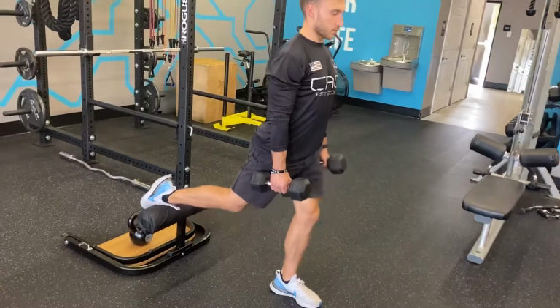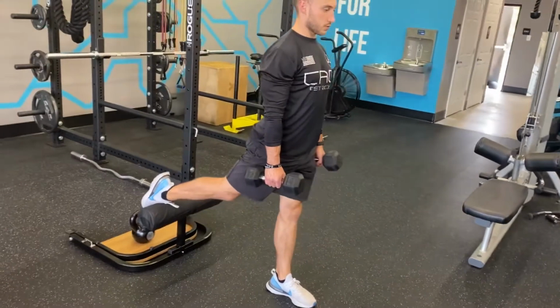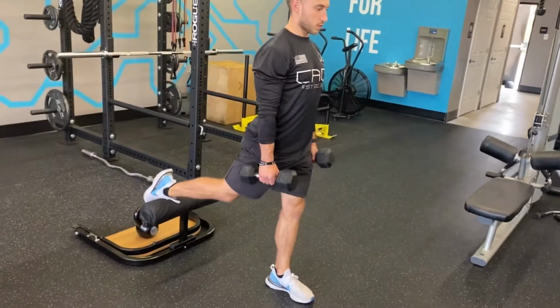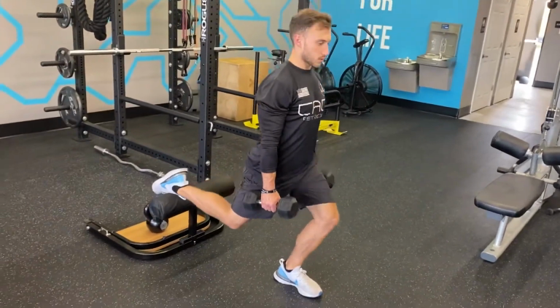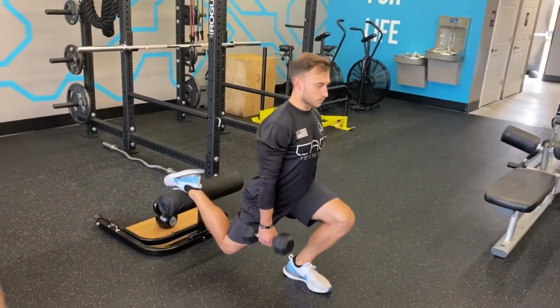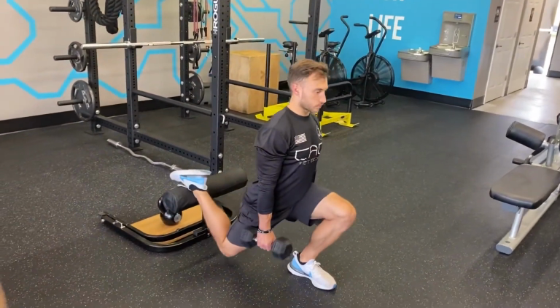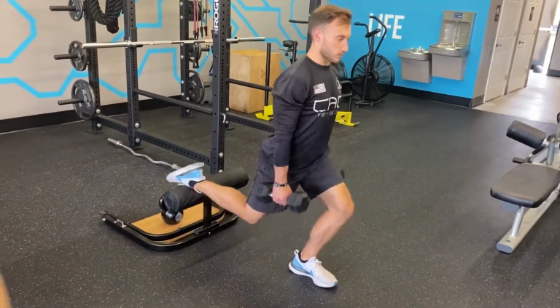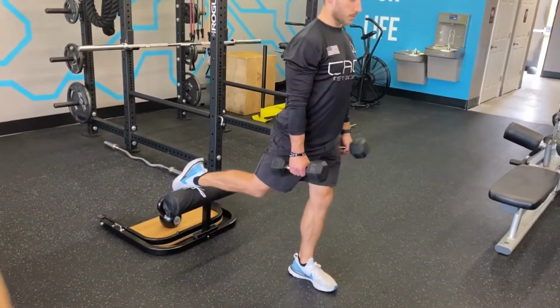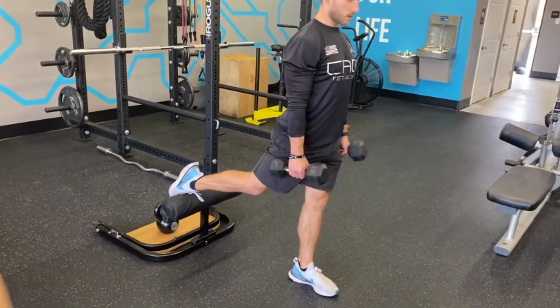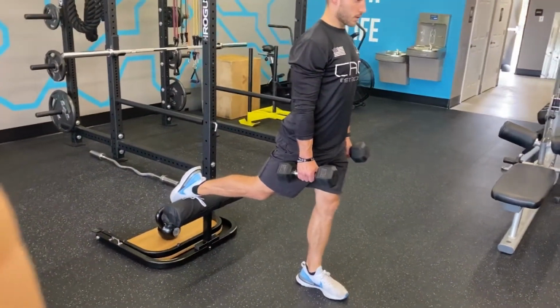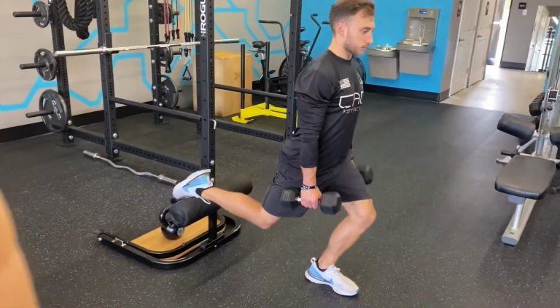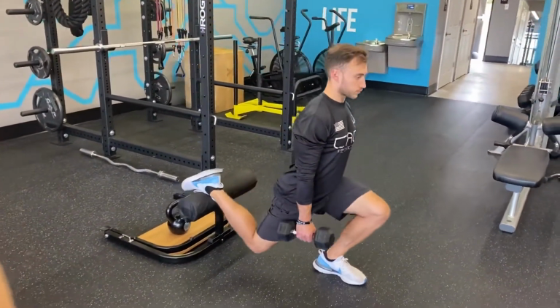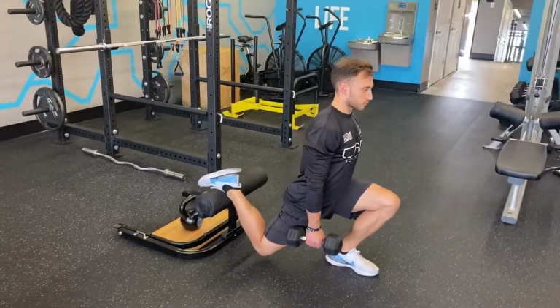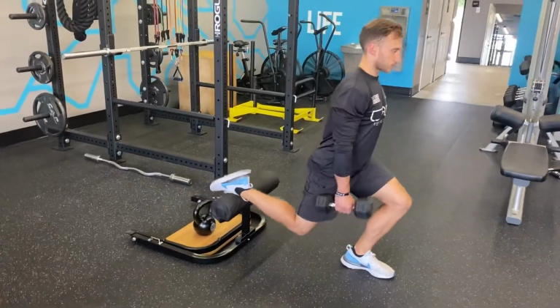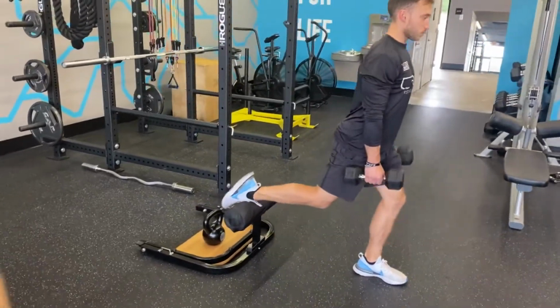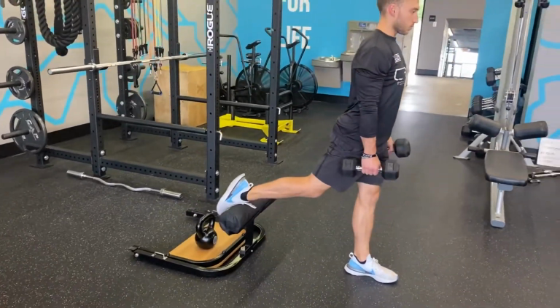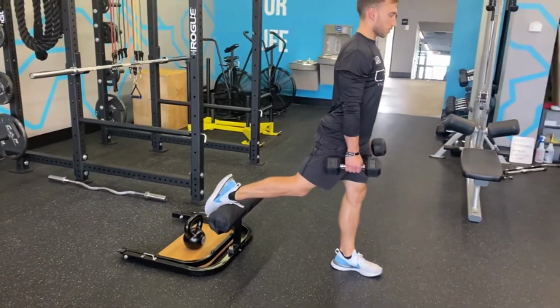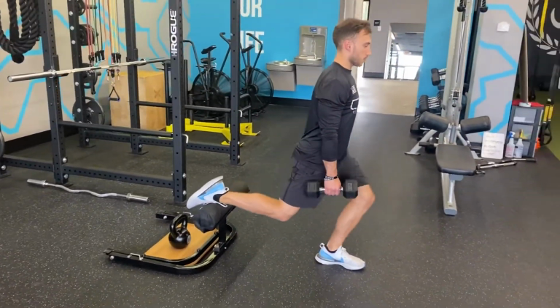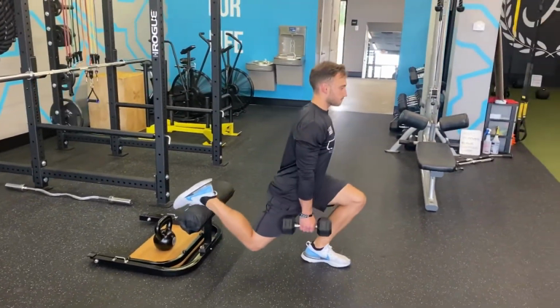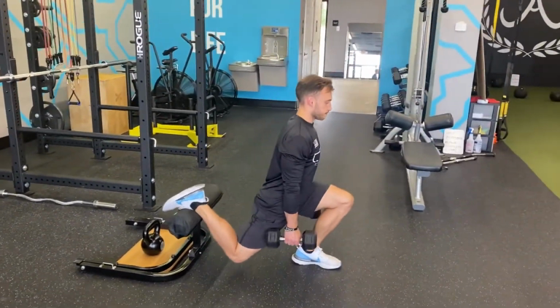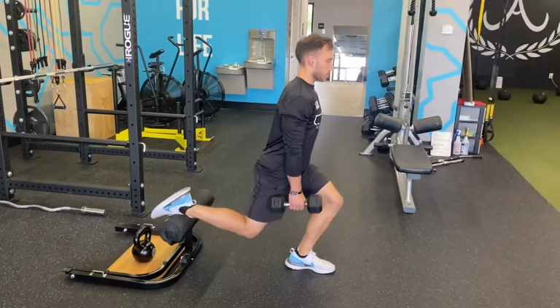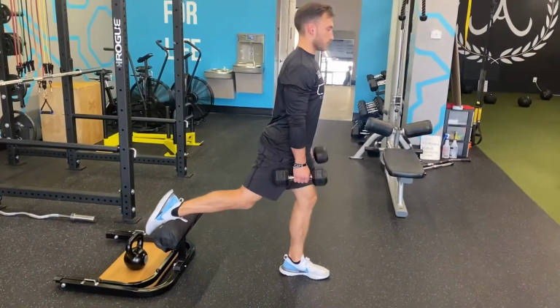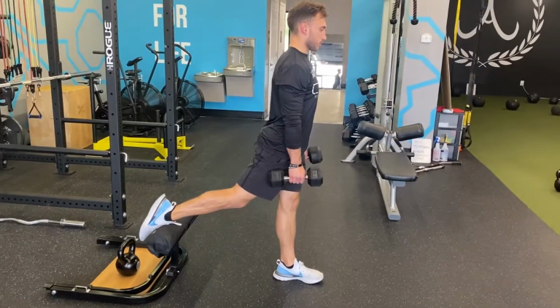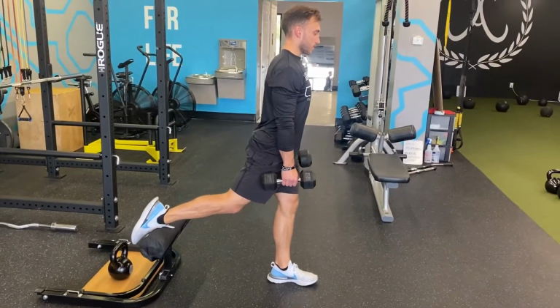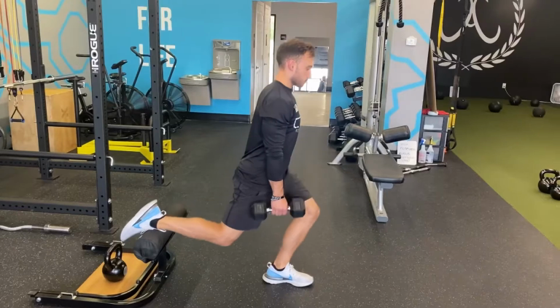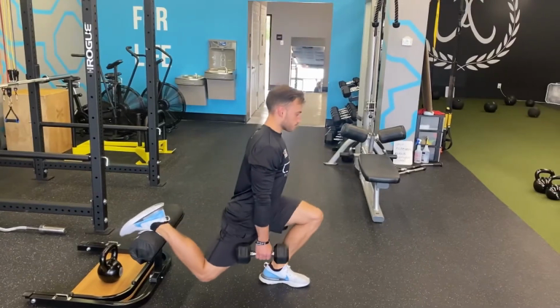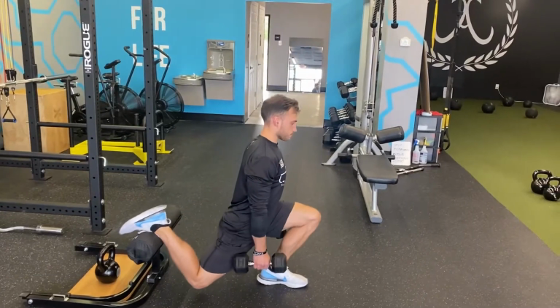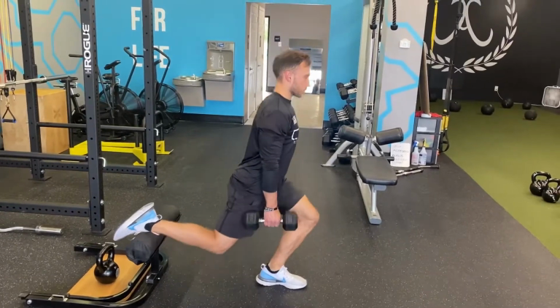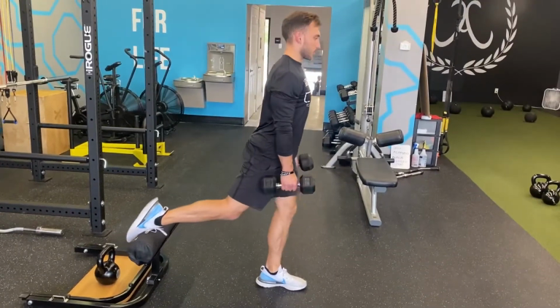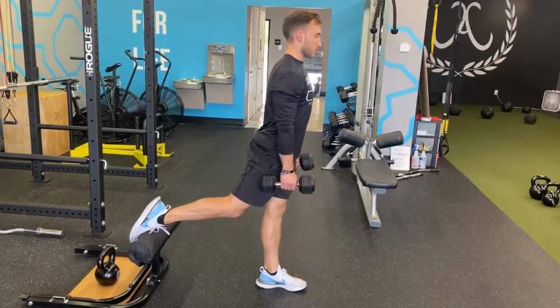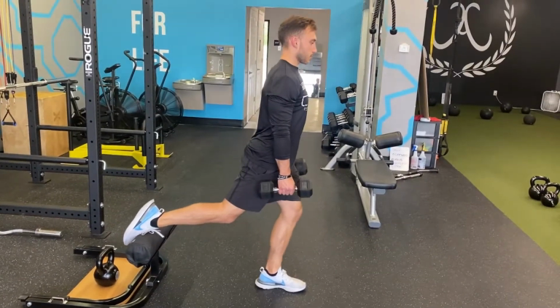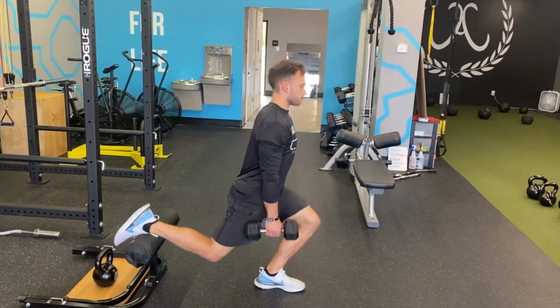Shoulder blades are pulled back, chest is up, eyes are forward, and we are bending that front leg and bending that back leg, getting deep into those hip flexors, quads, hamstrings, and glutes. This is a really great and challenging single leg exercise.